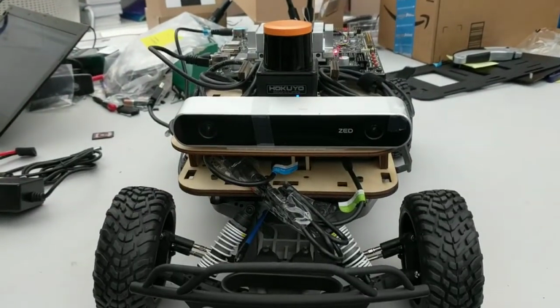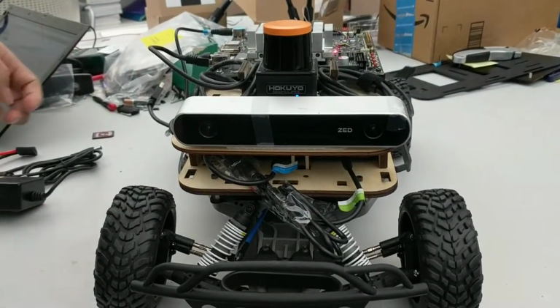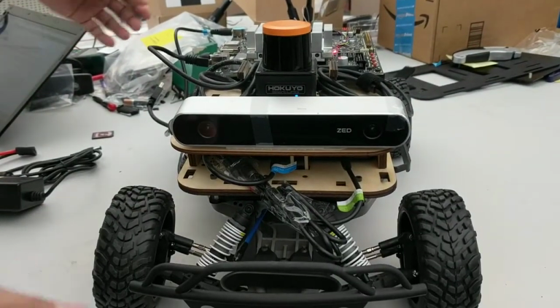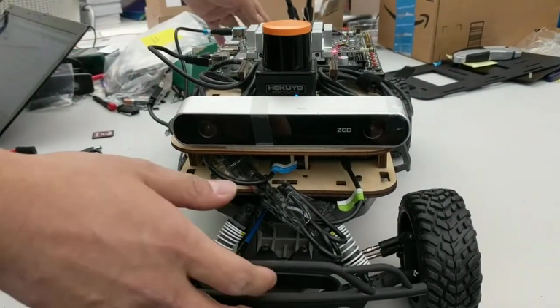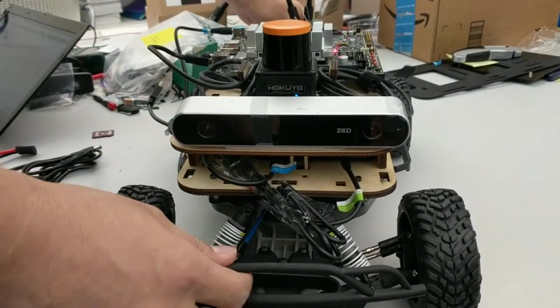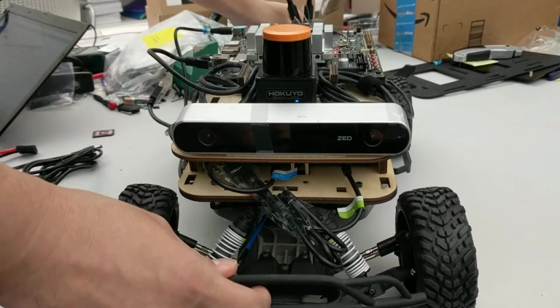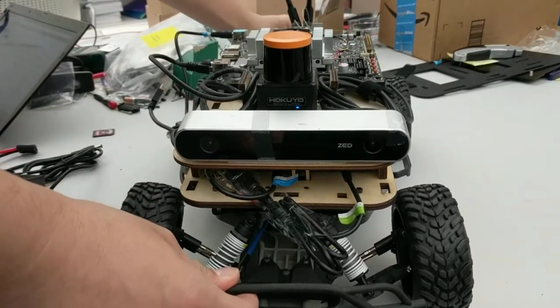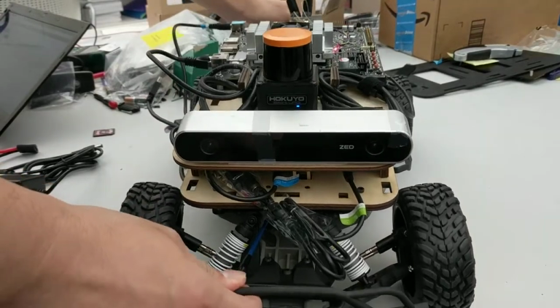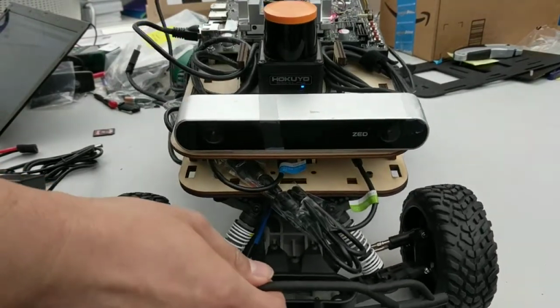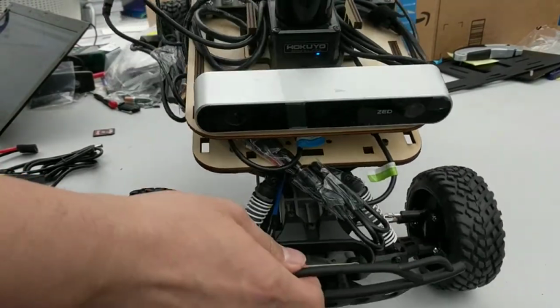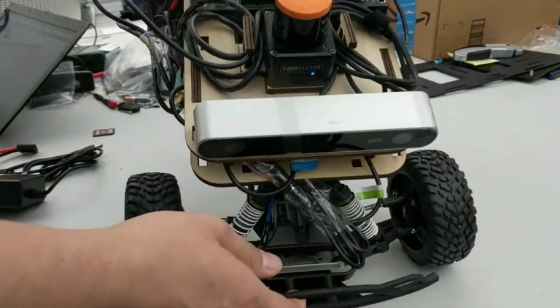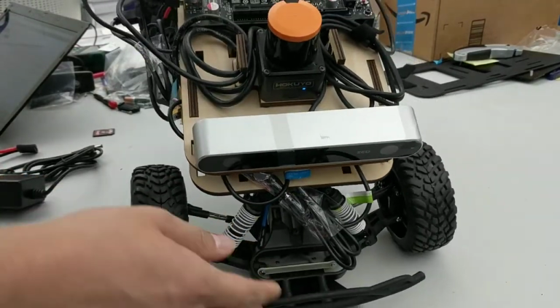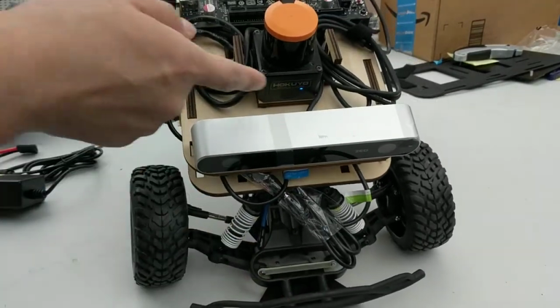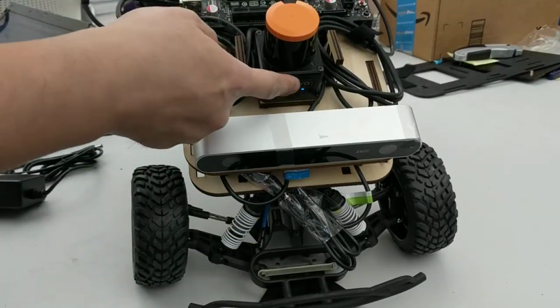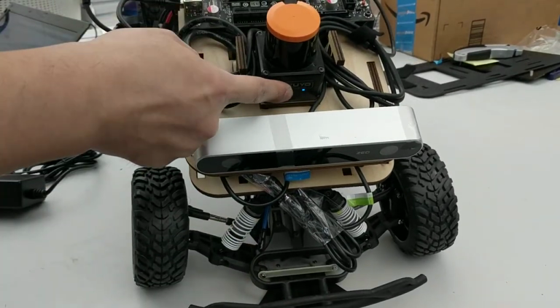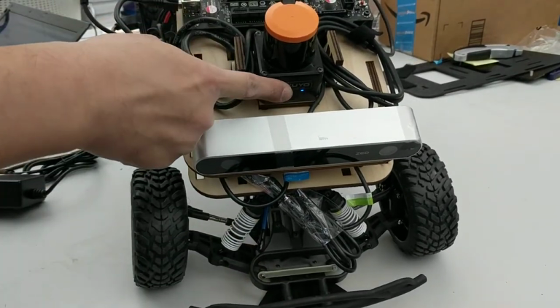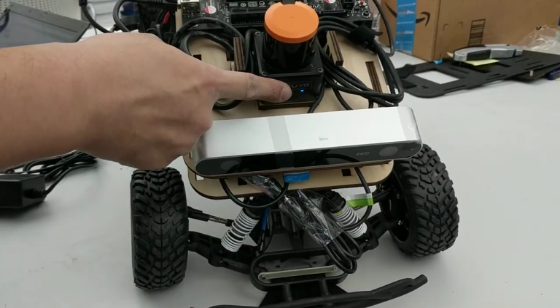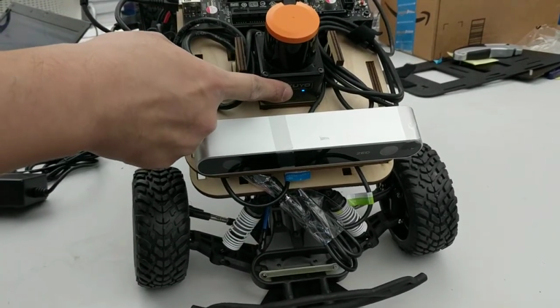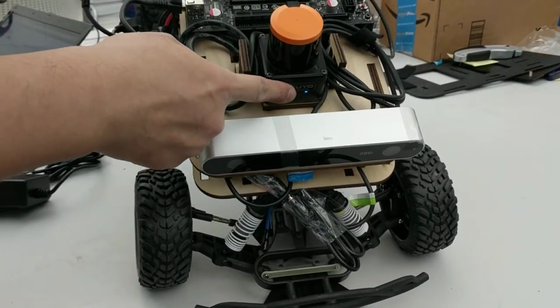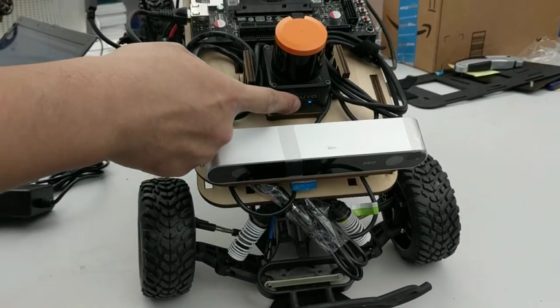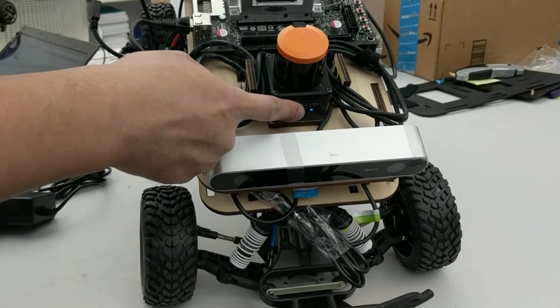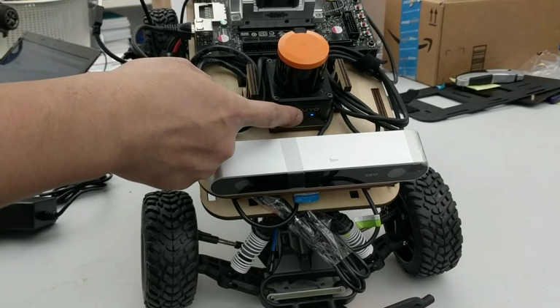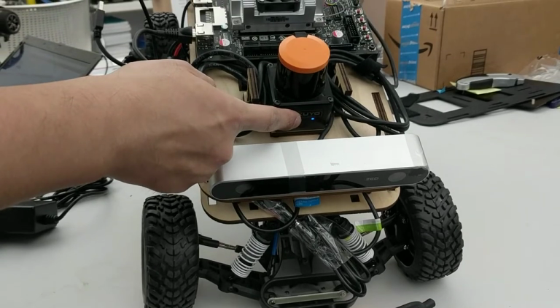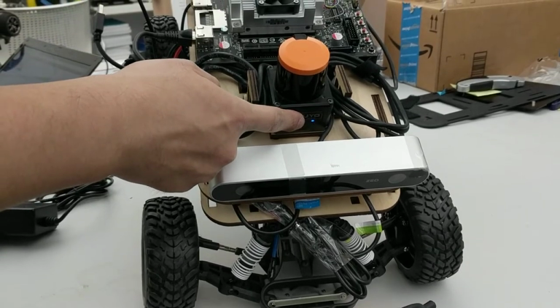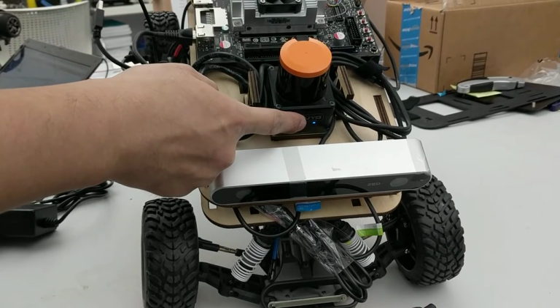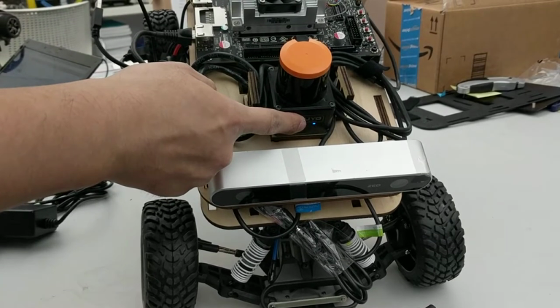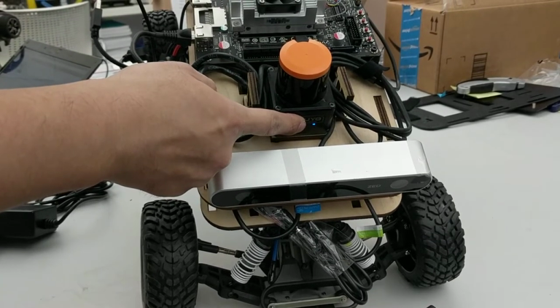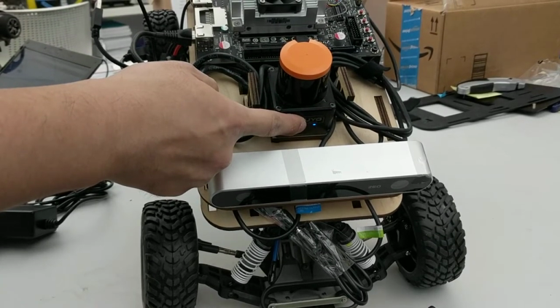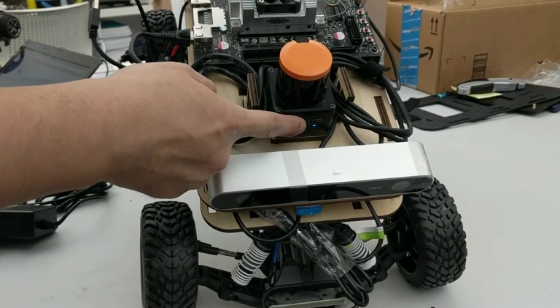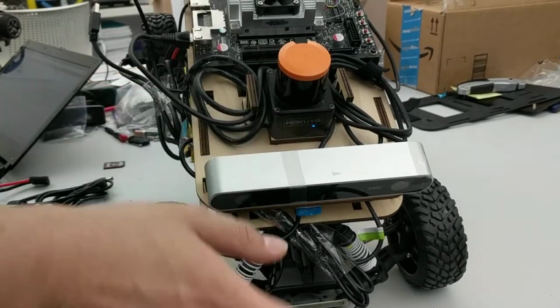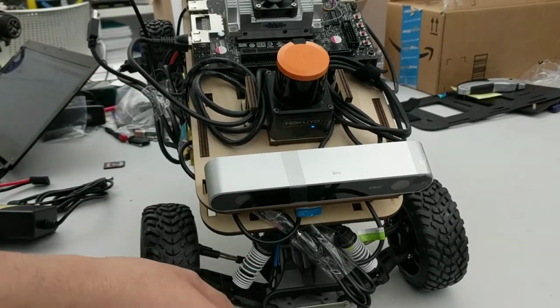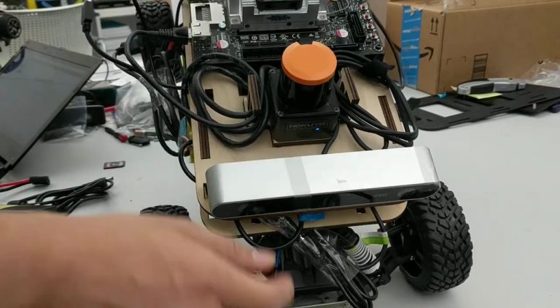You can confirm the power is on by checking the blue LED on the lidar sensor — it should be glowing.